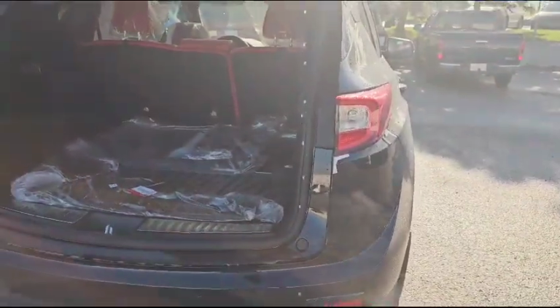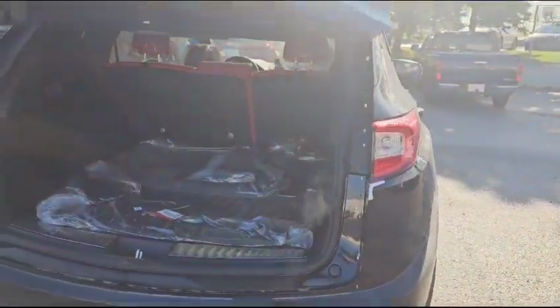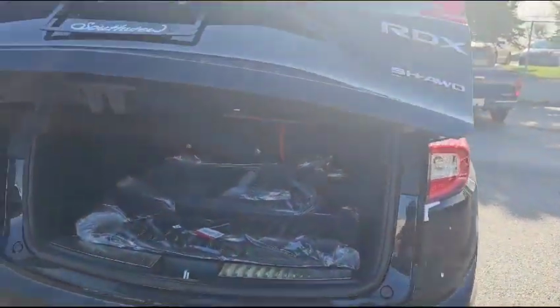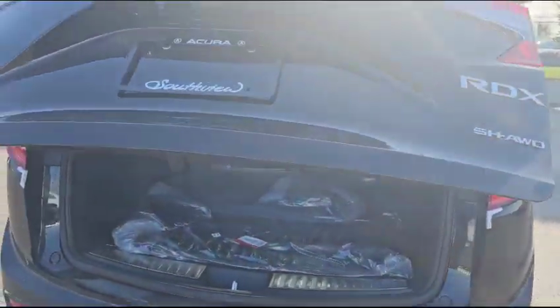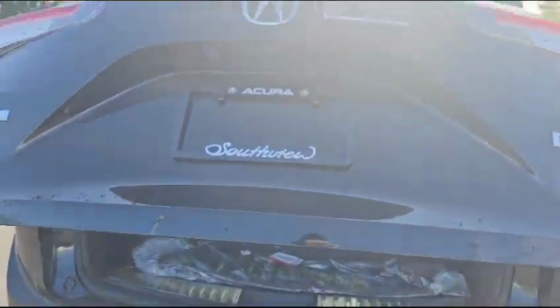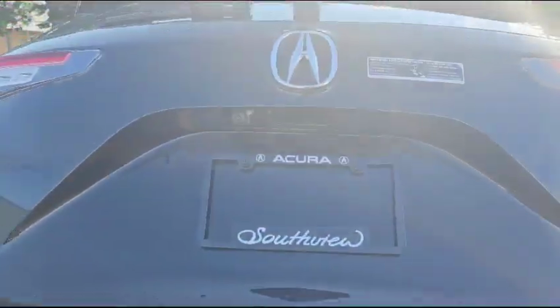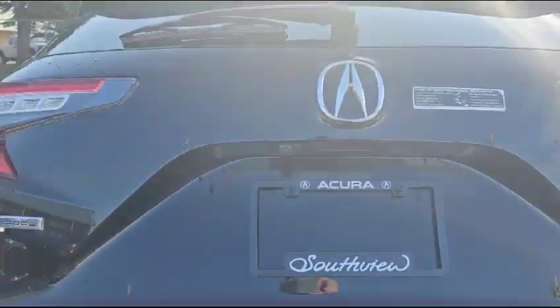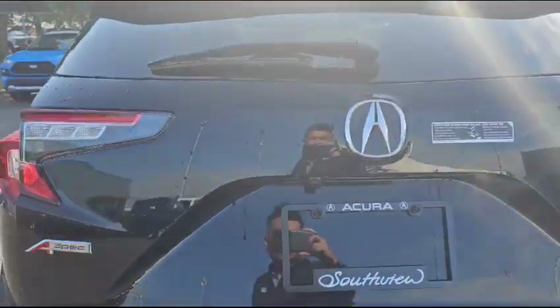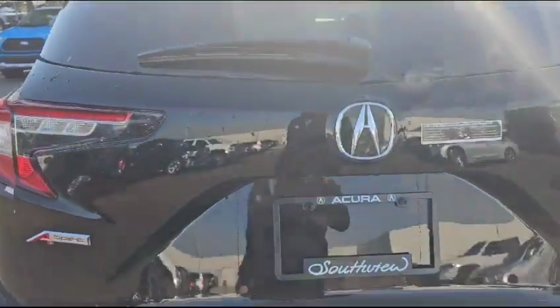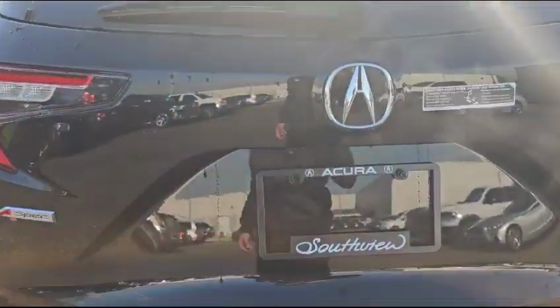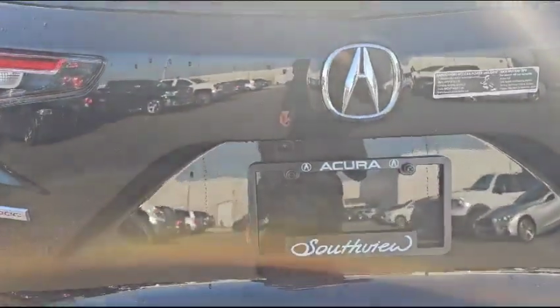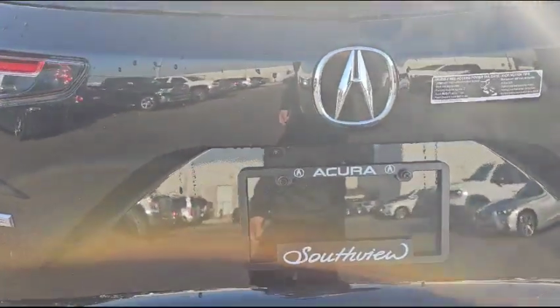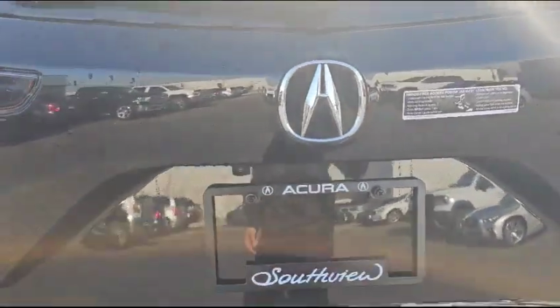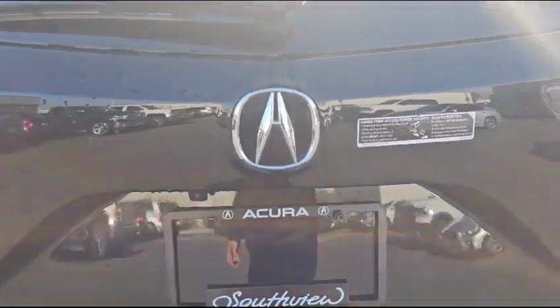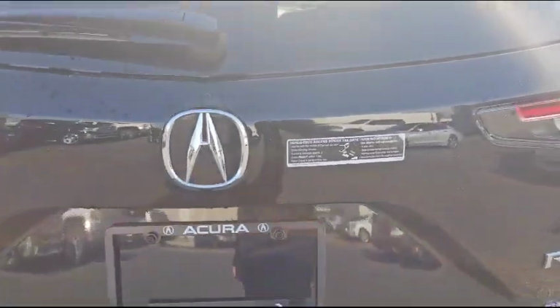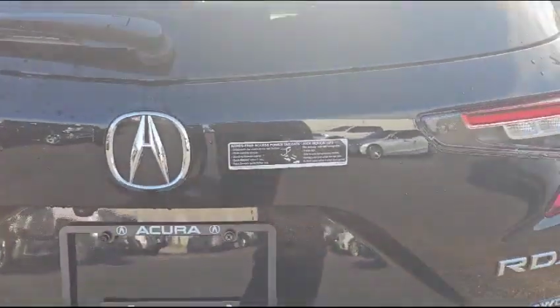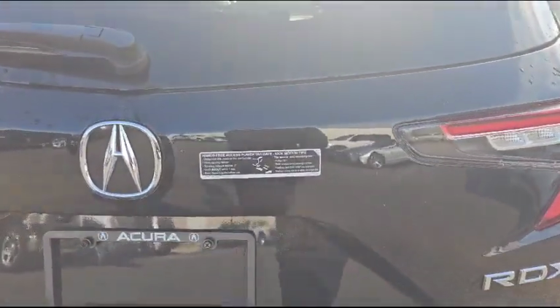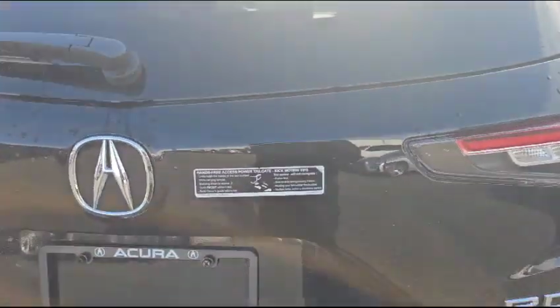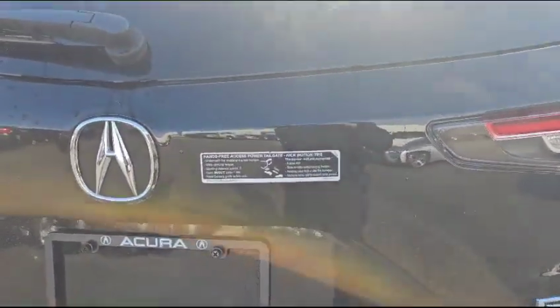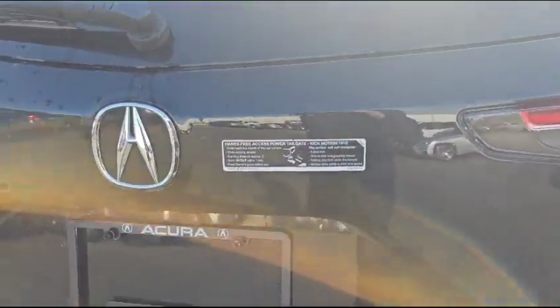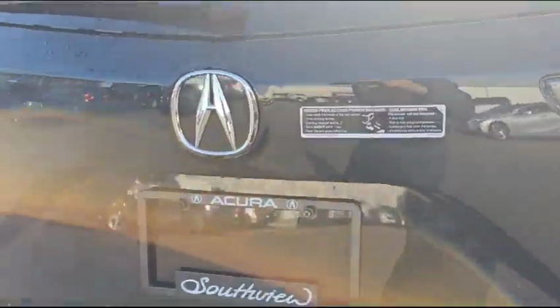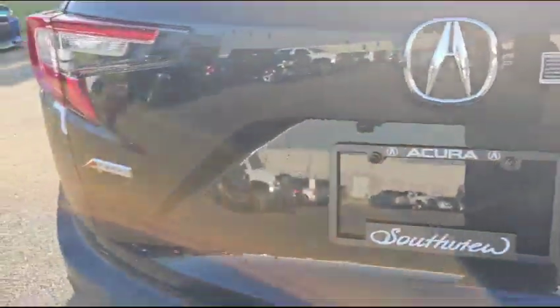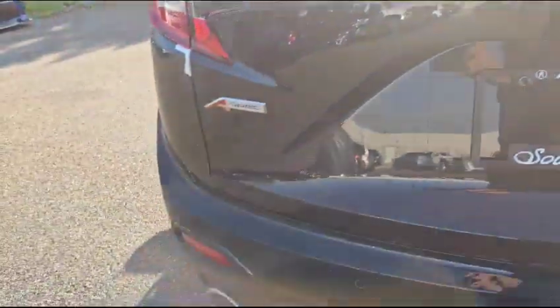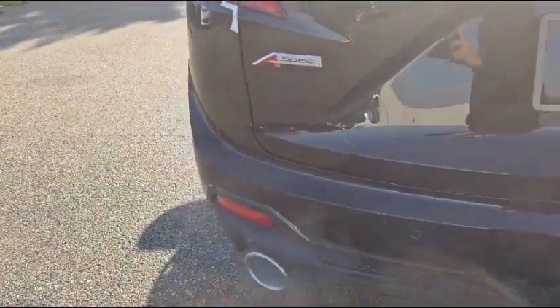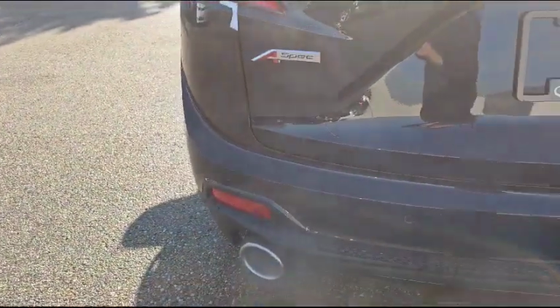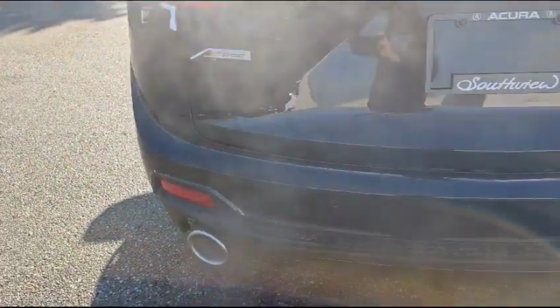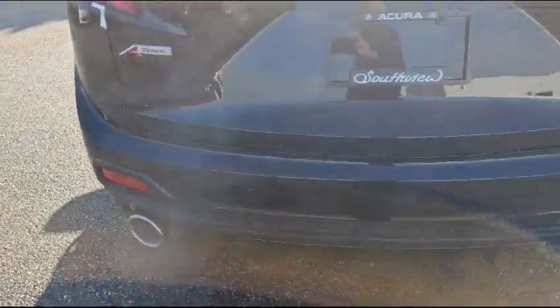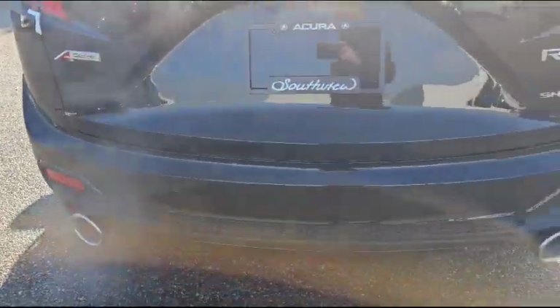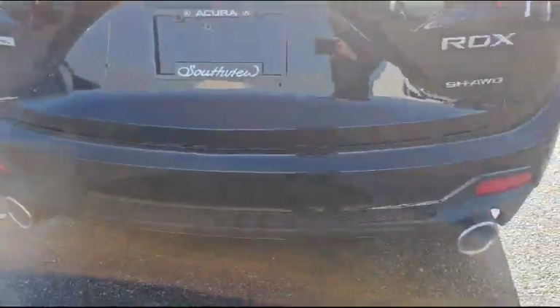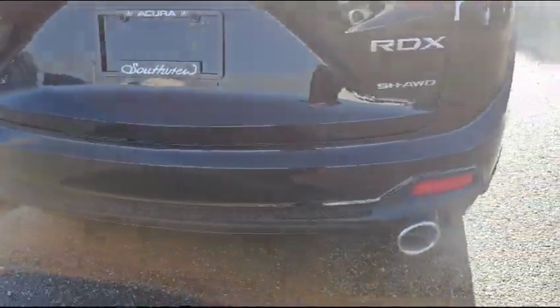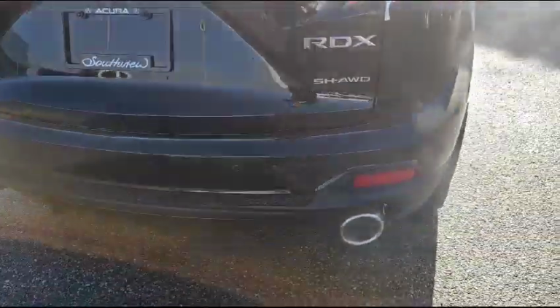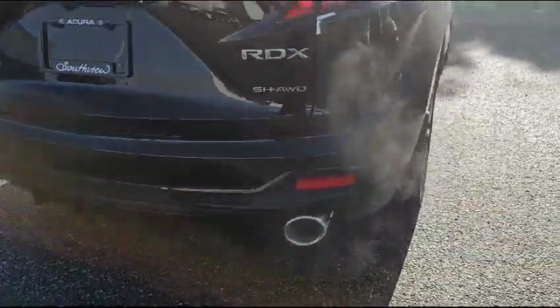In the back, you've also got your backup camera, and this vehicle also comes with a 360 camera. You've also got hands-free access power liftgate. Down at the bottom, you also have your rear parking sensors and dual exhaust.